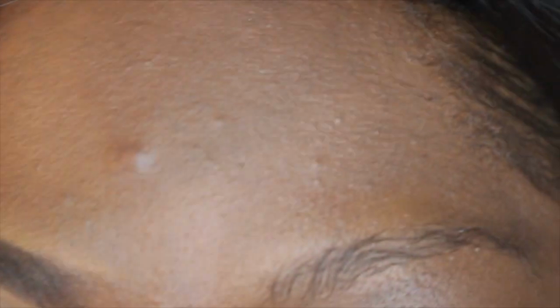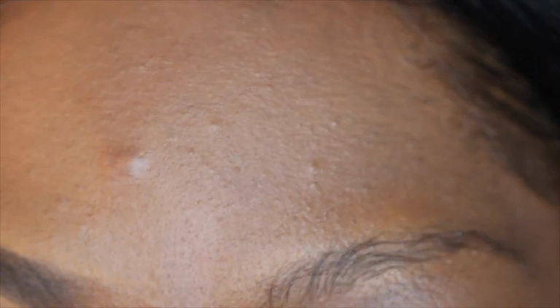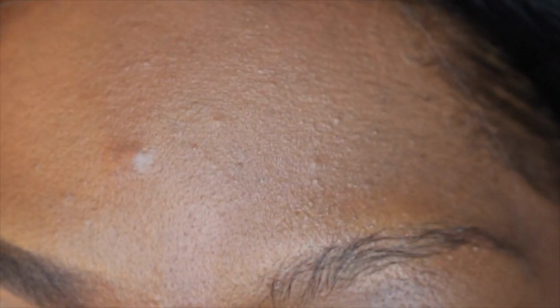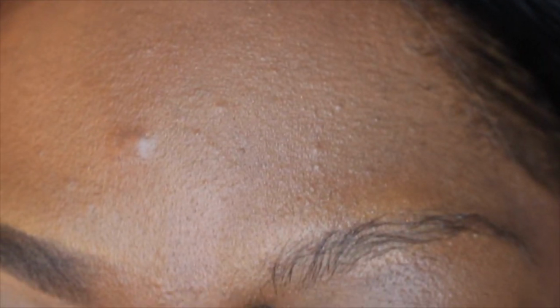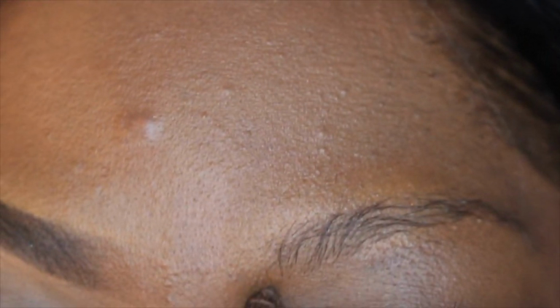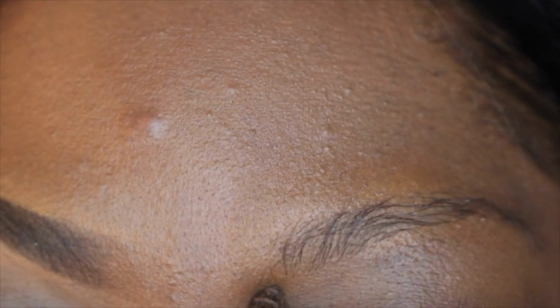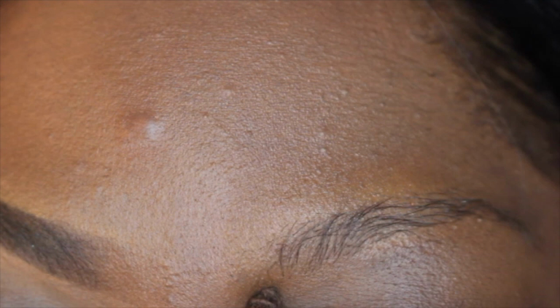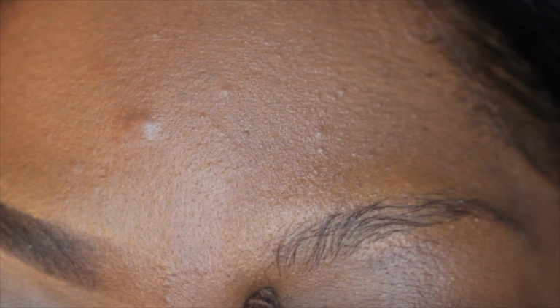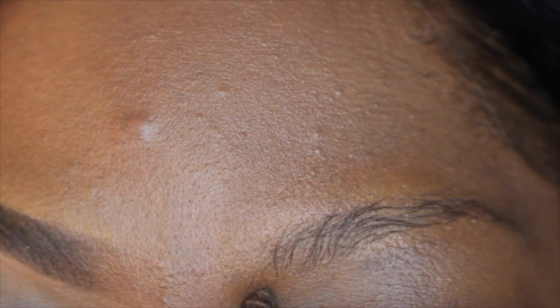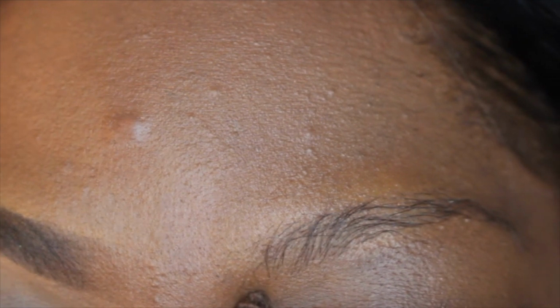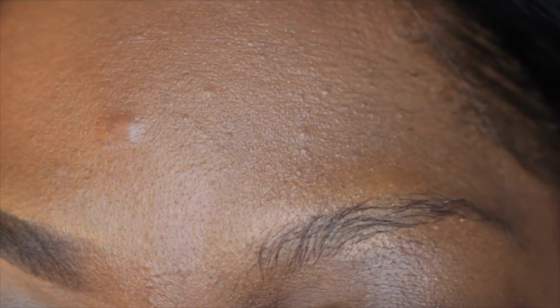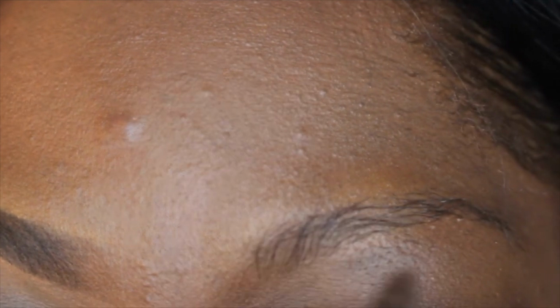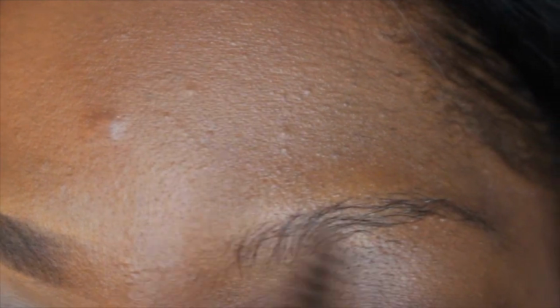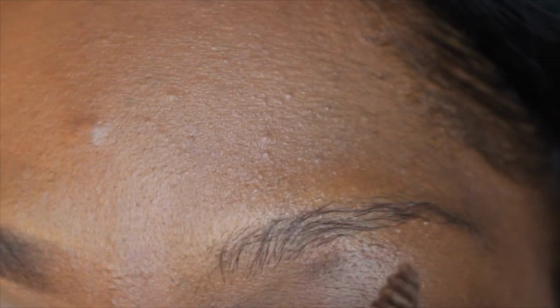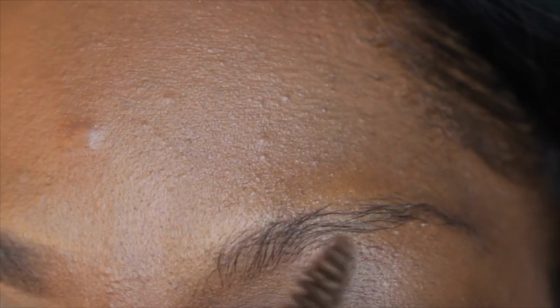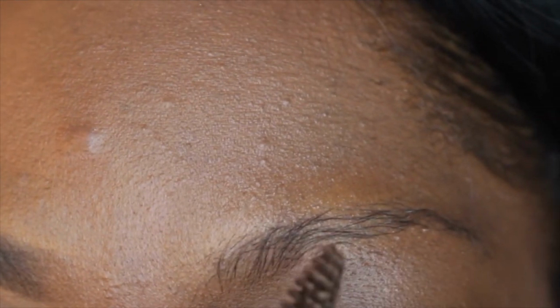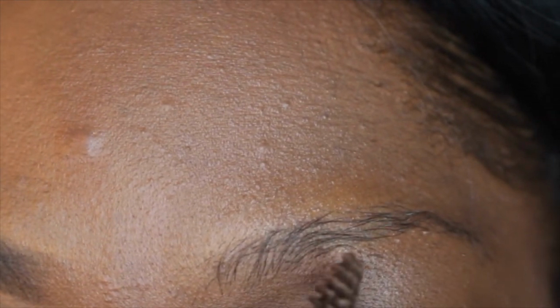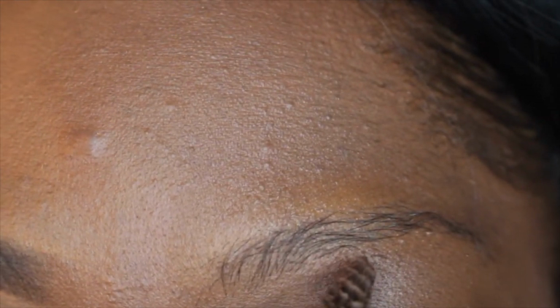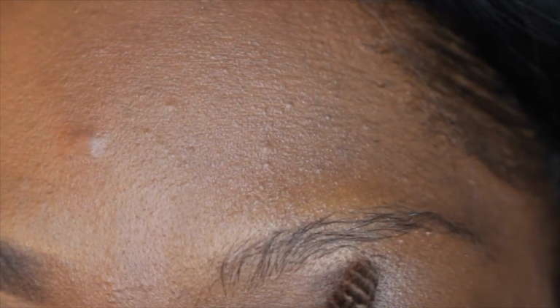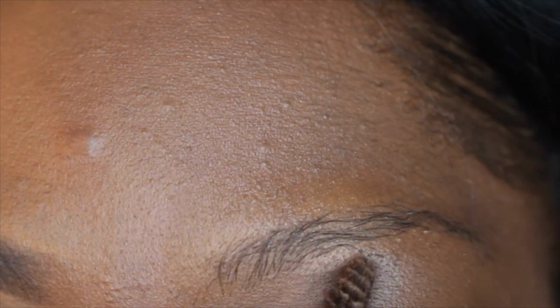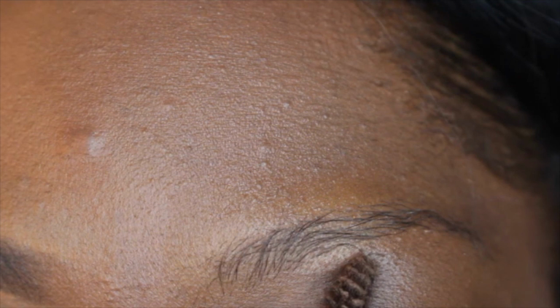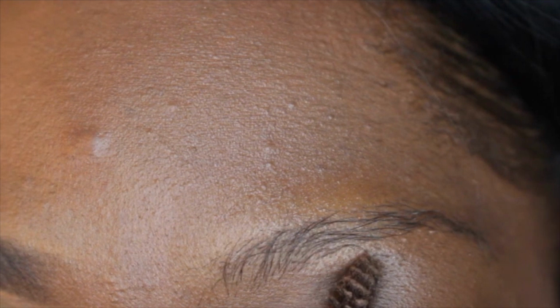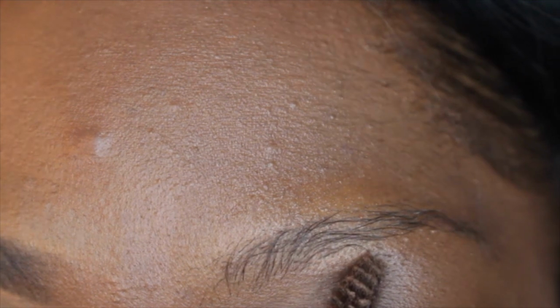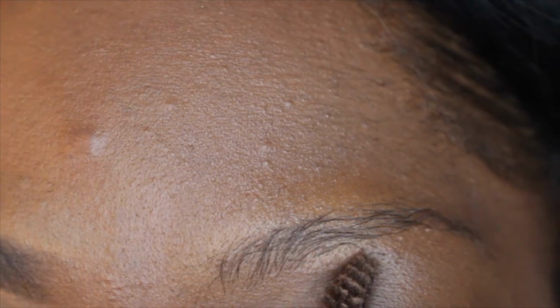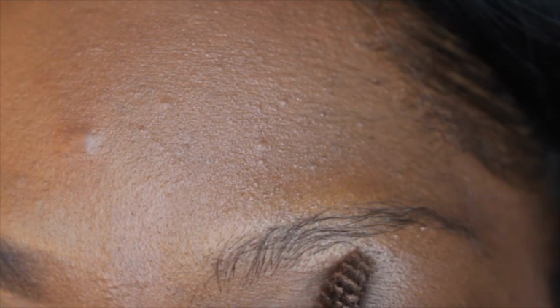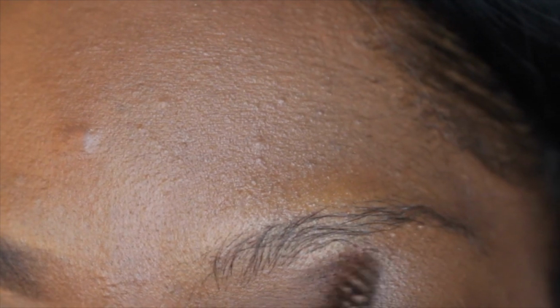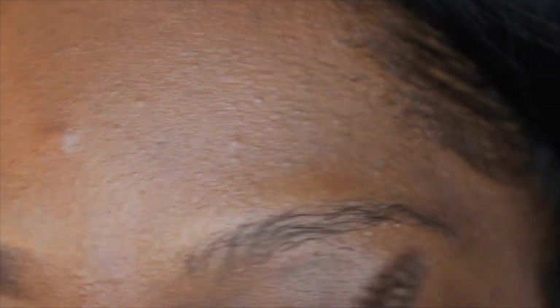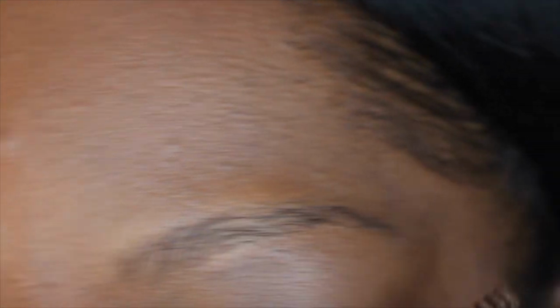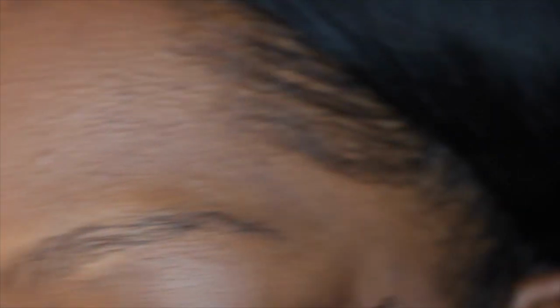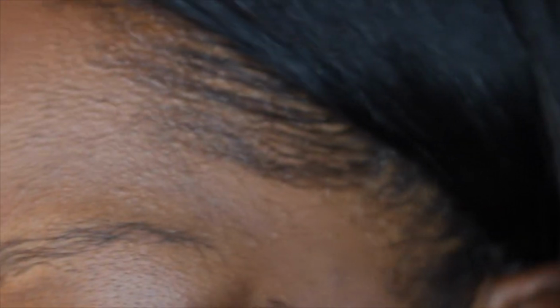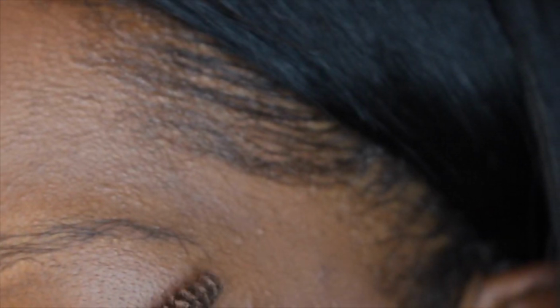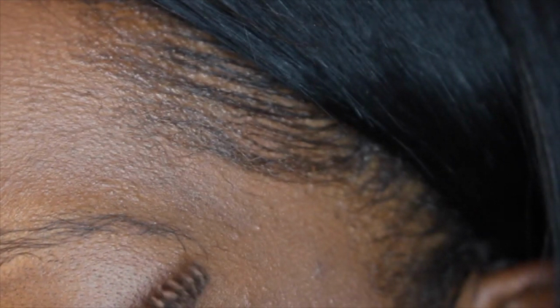You want to start off by knowing the three points of the brow. This is the inner center point, this is the highest point which we call the arch, and this is the outside end point which we call the tail of the brow.